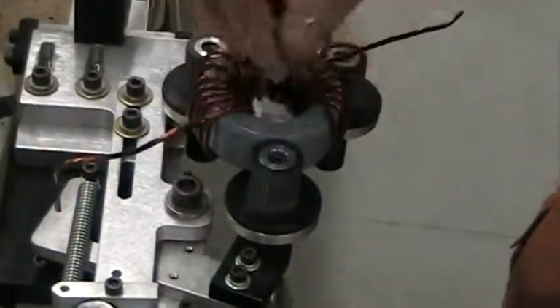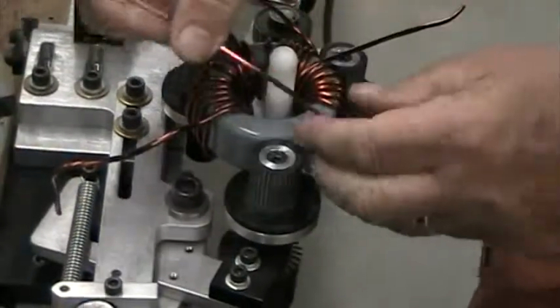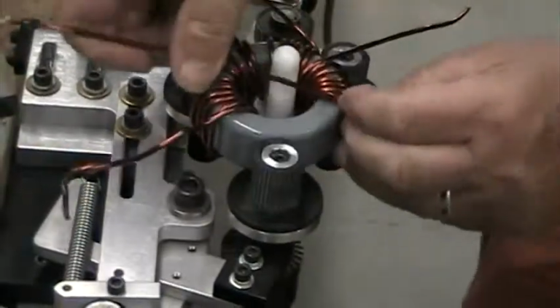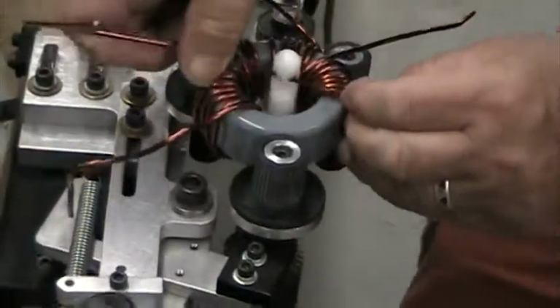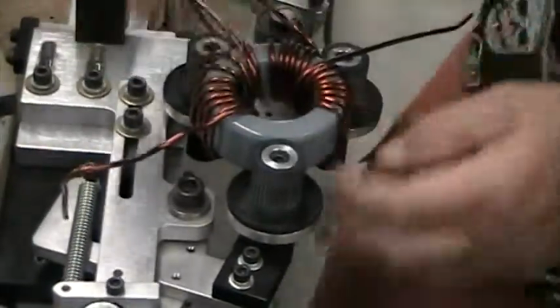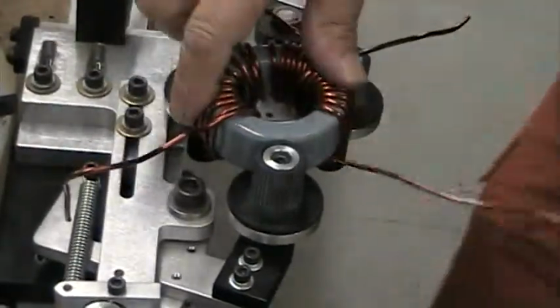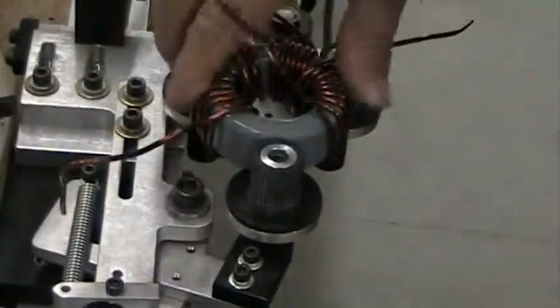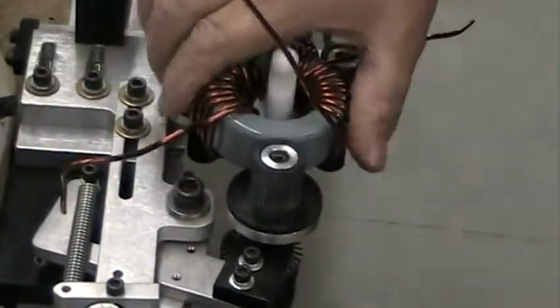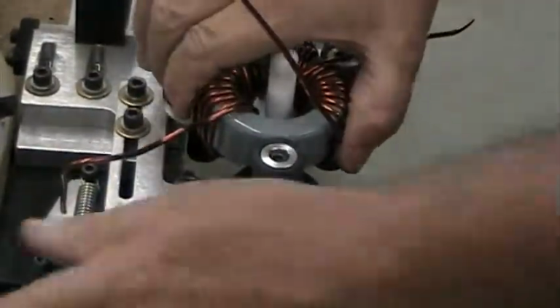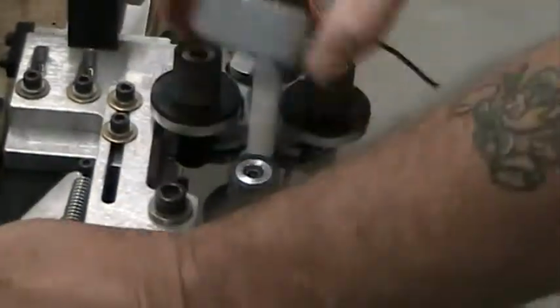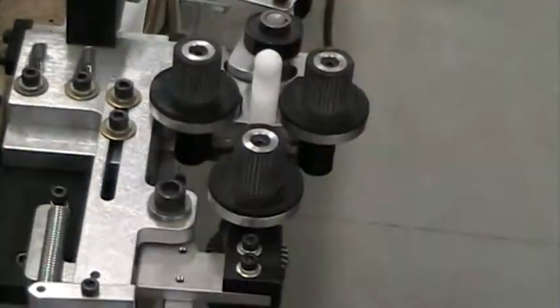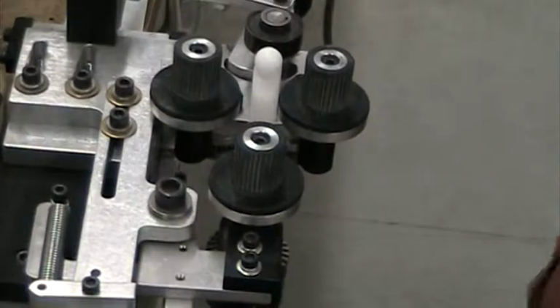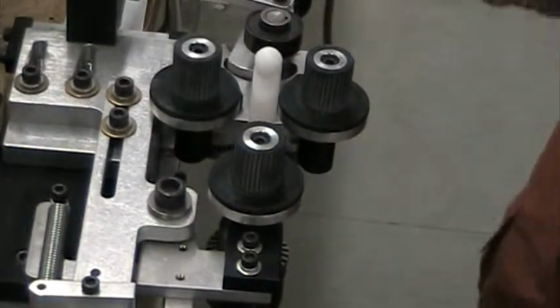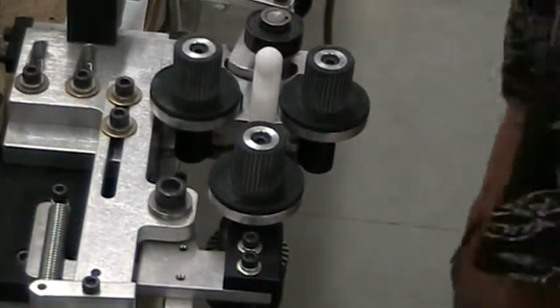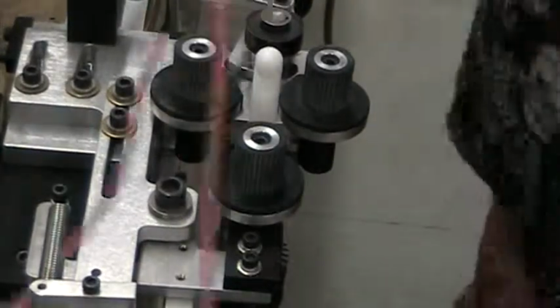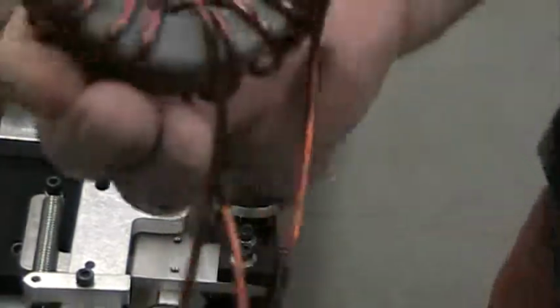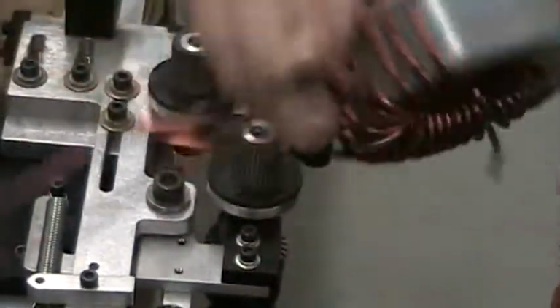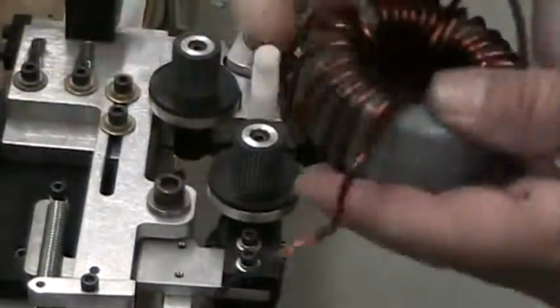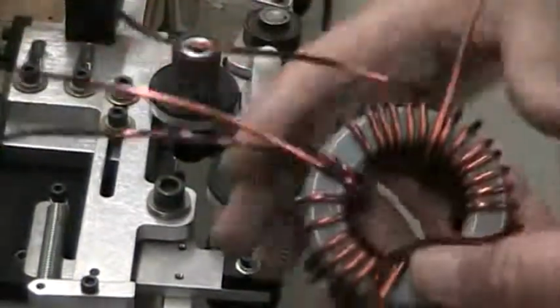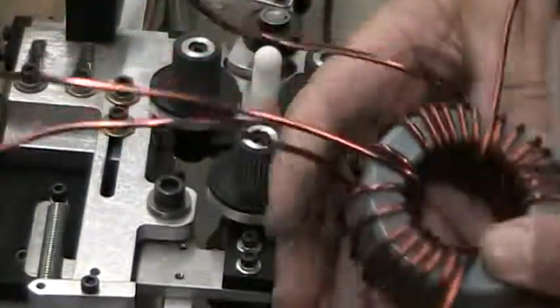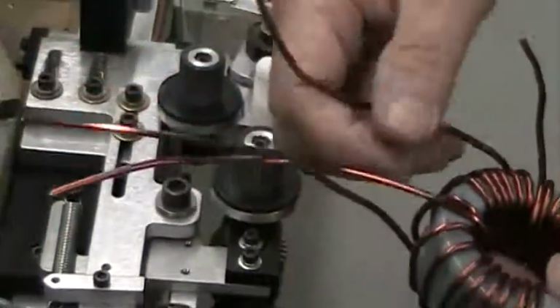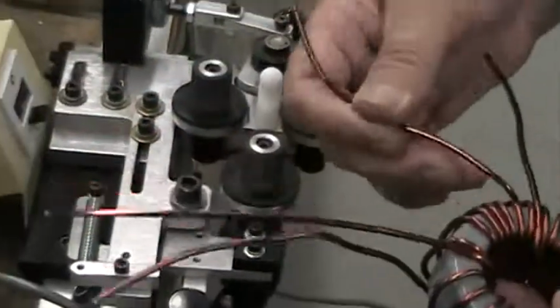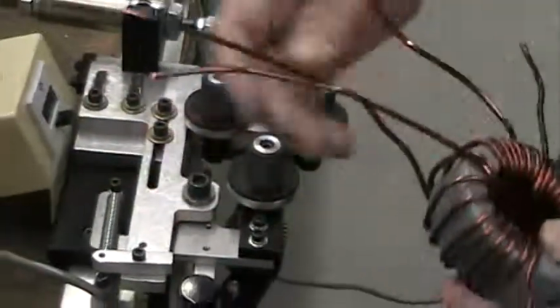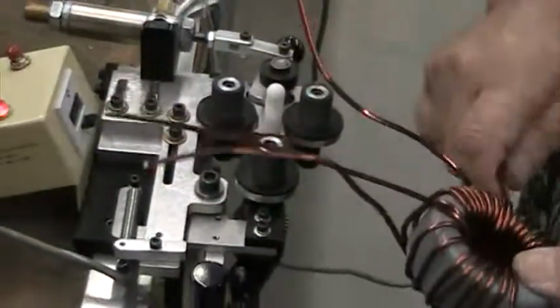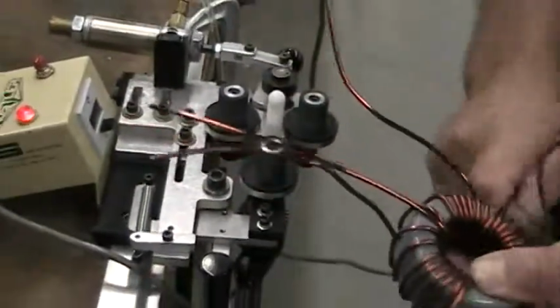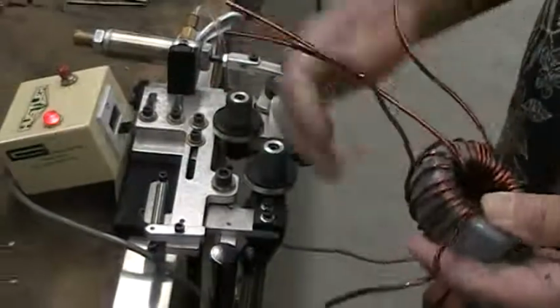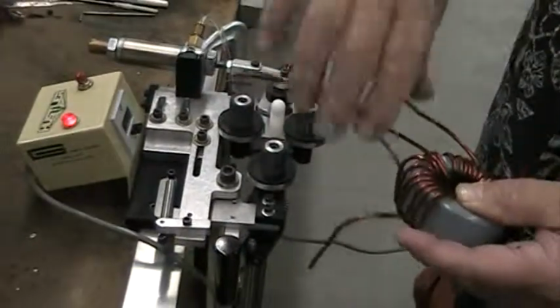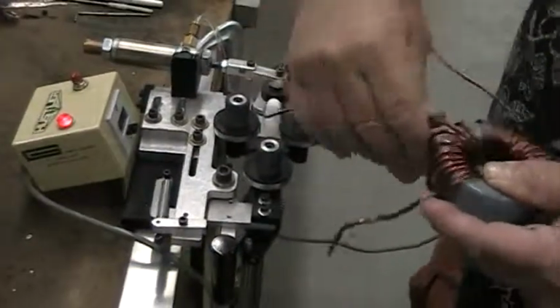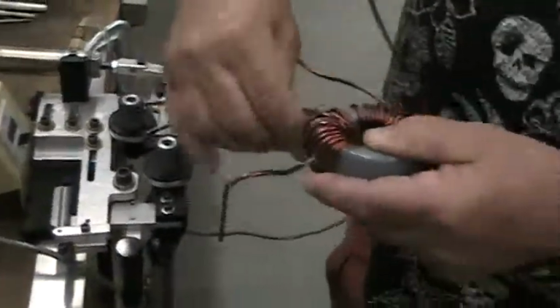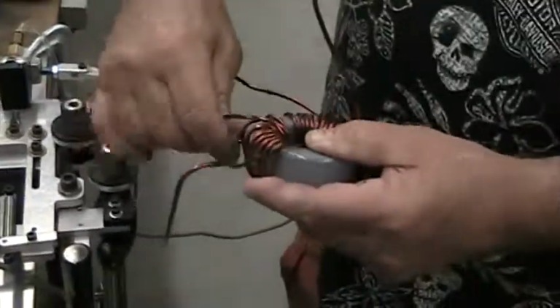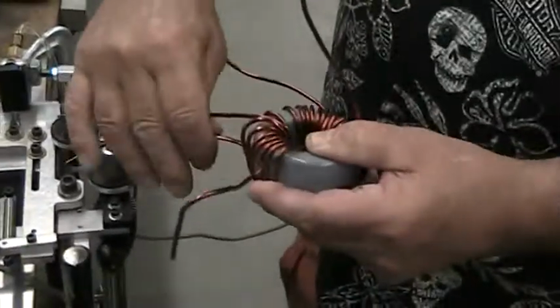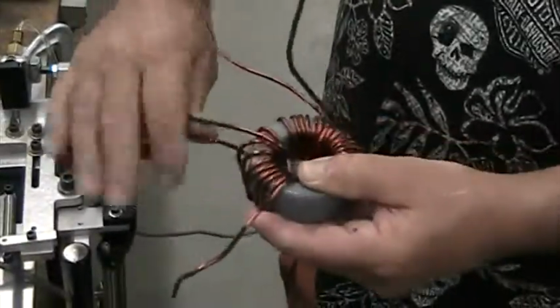With practice, it can get a lot faster. This is just a prototype for a customer. And that's the finished coil right there.